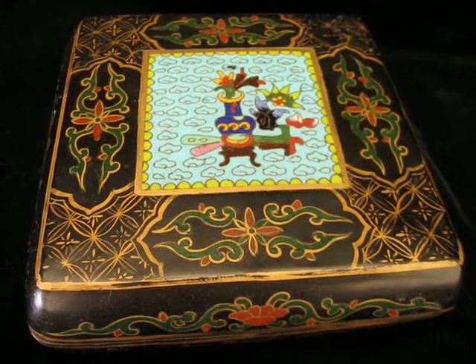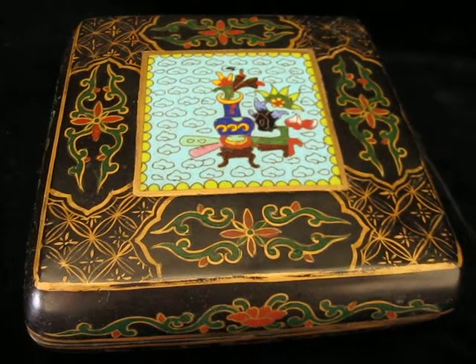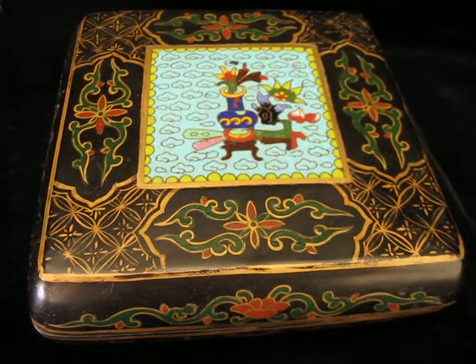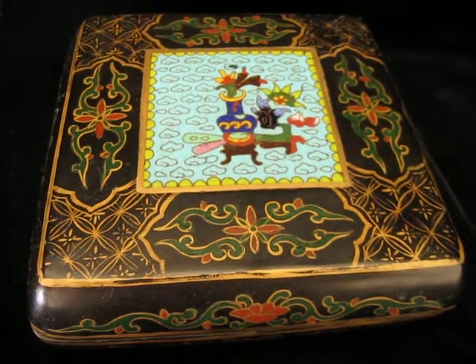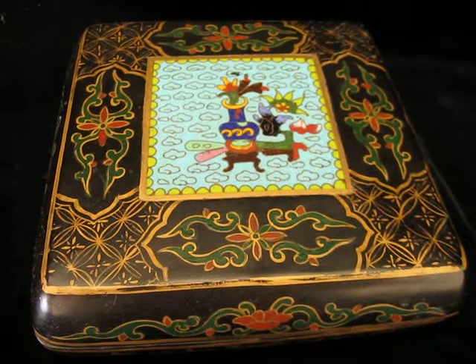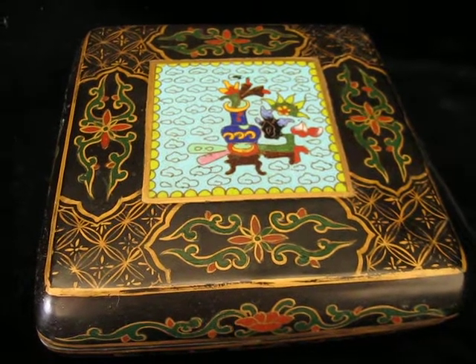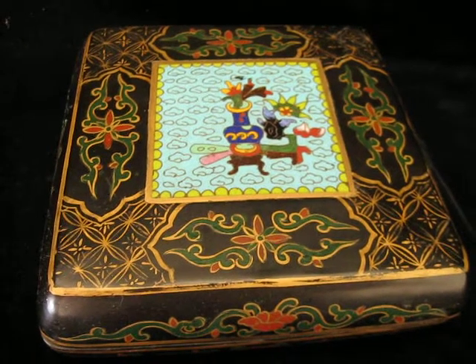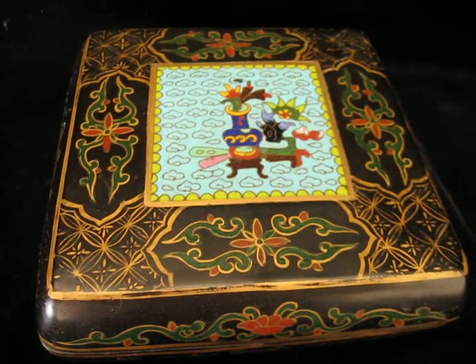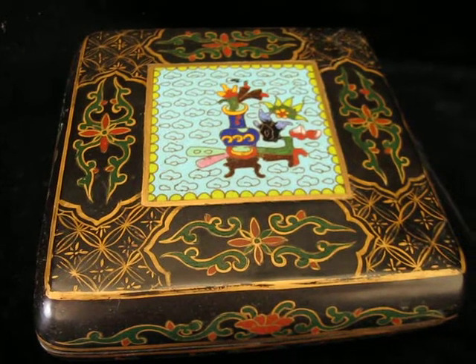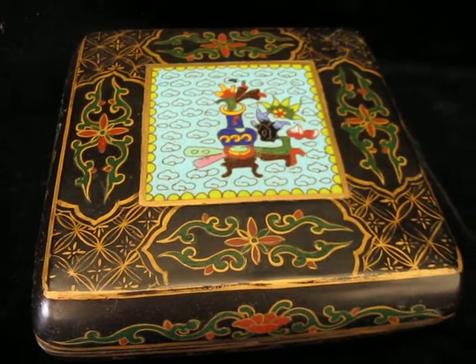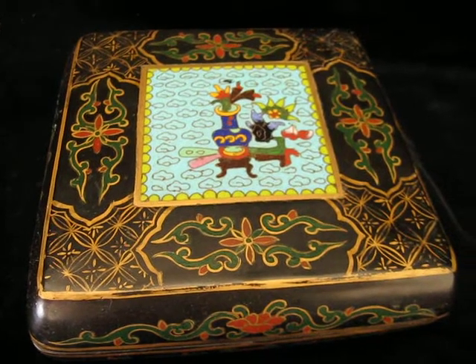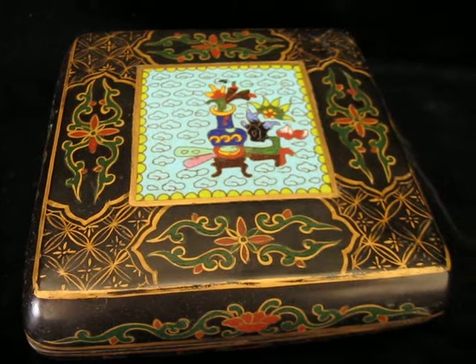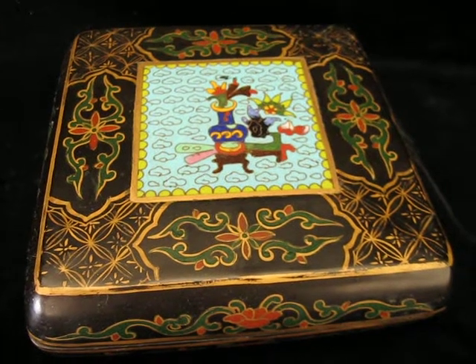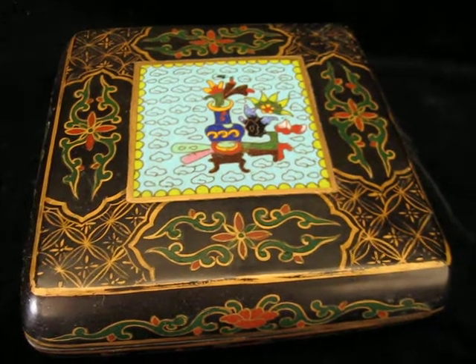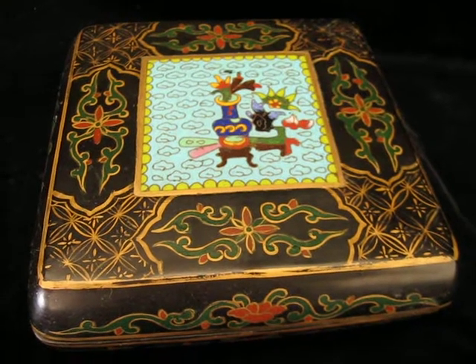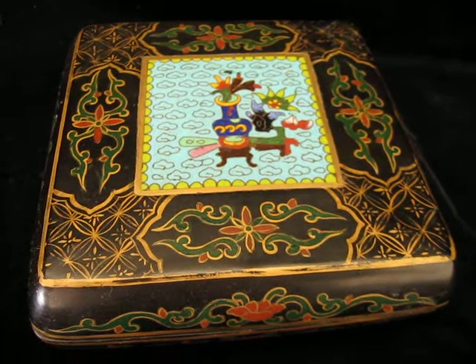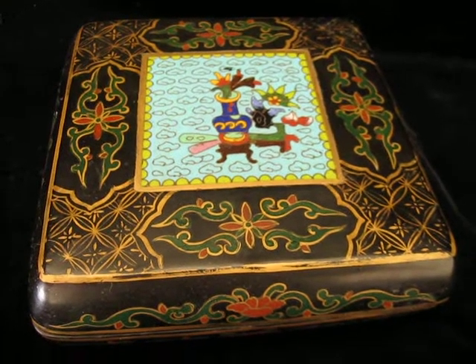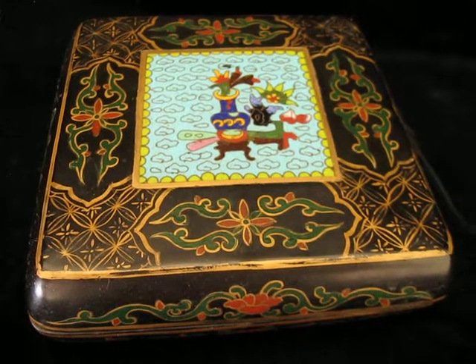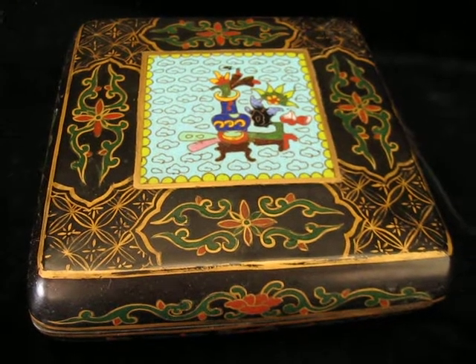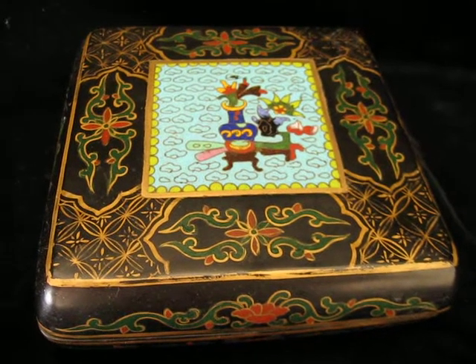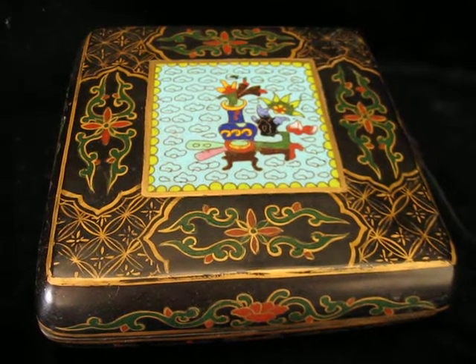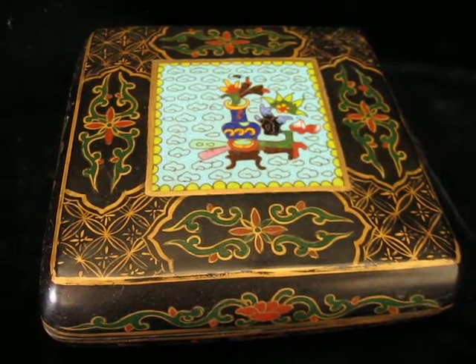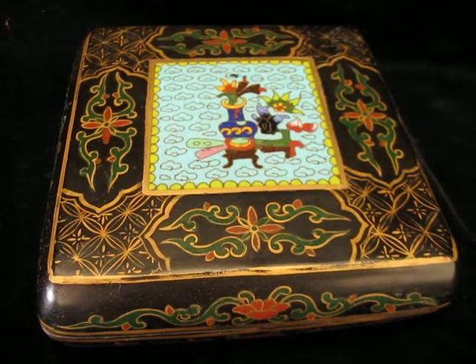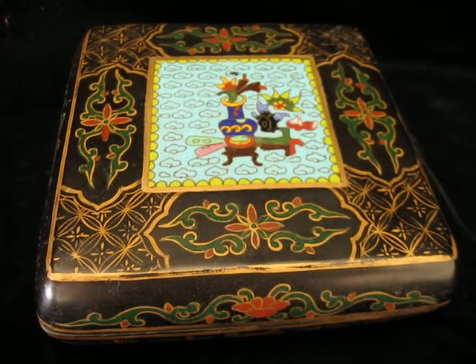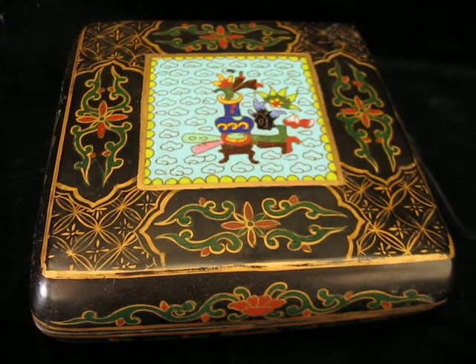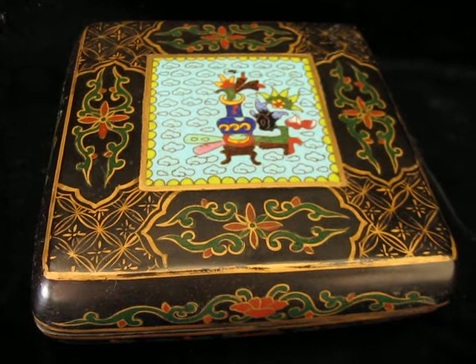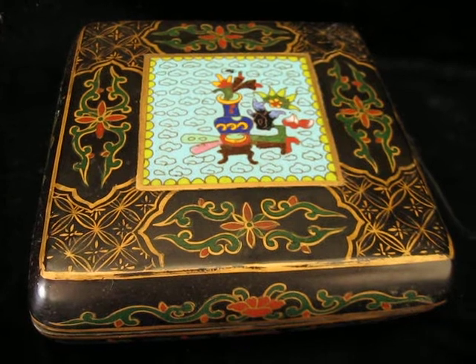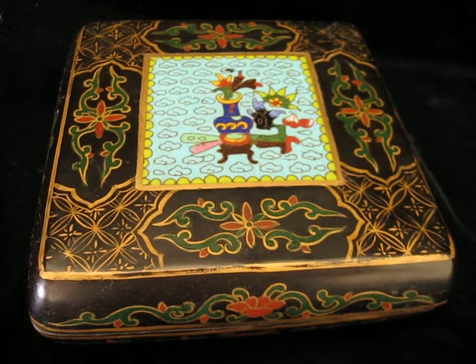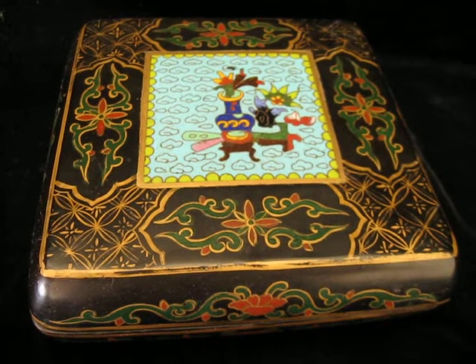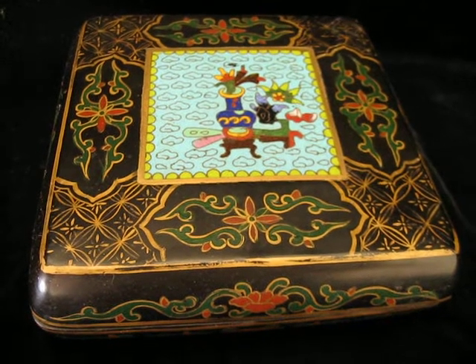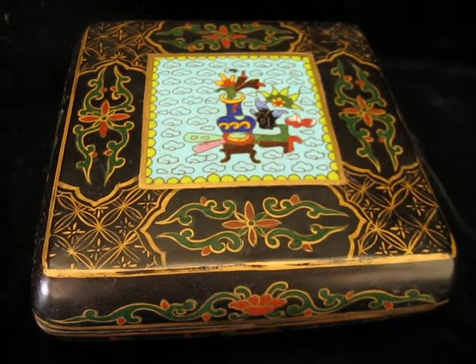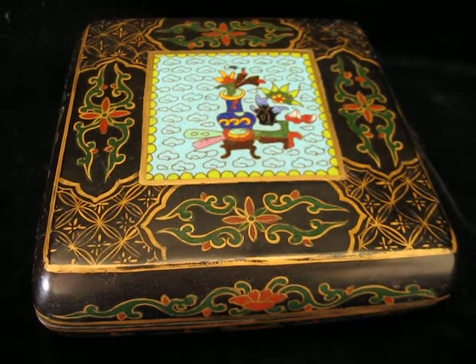Greetings Art Connoisseurs, it's Drew. Time for another installment of the CPMA — the California Pickin' Museum of Art, where I show you individual examples of fine art and antiquities from my own private collection.